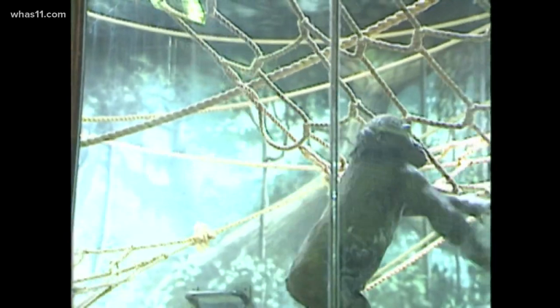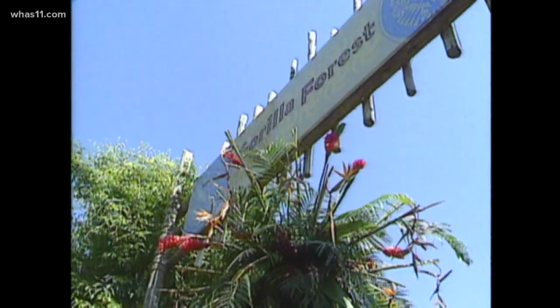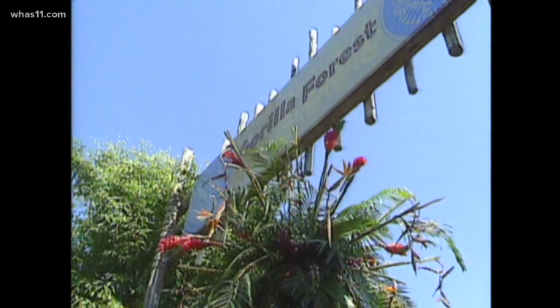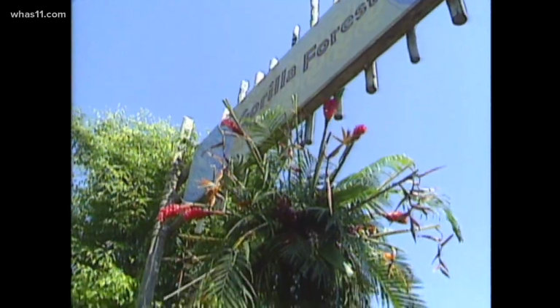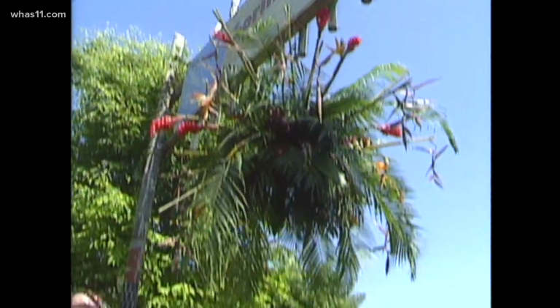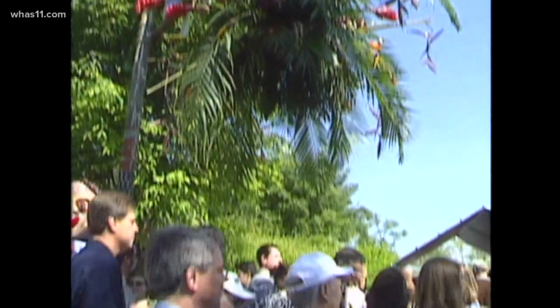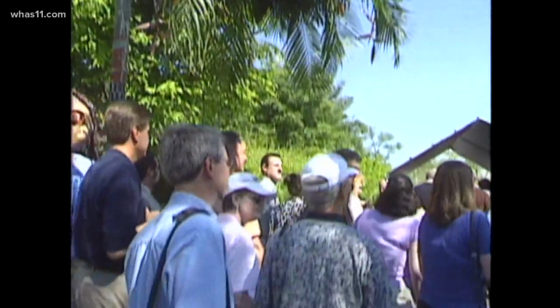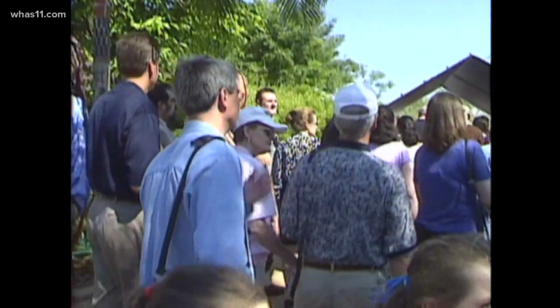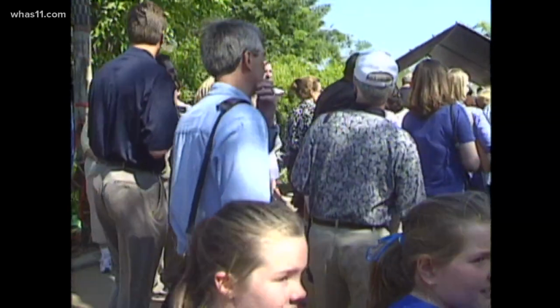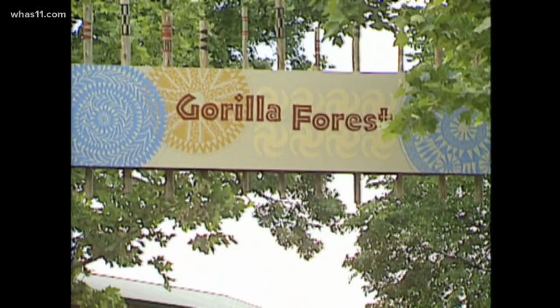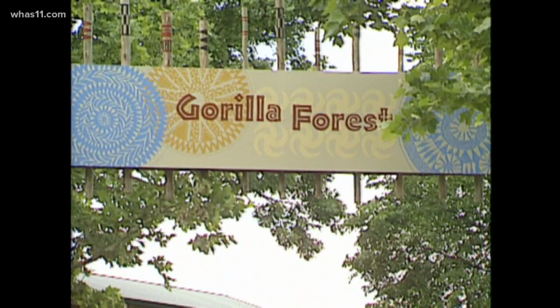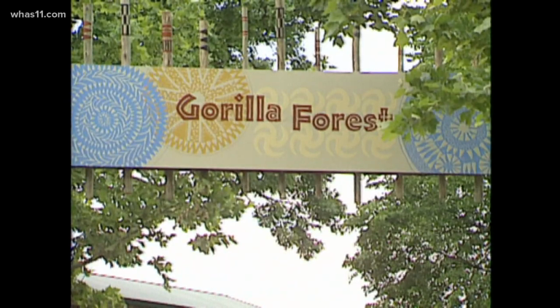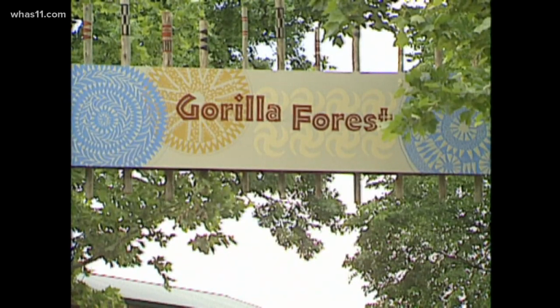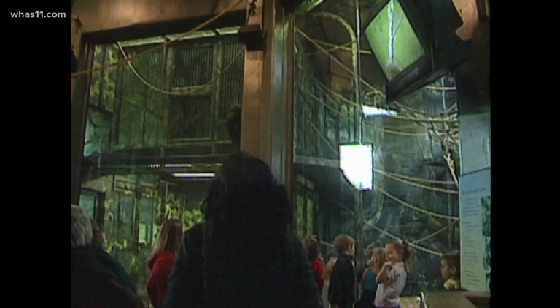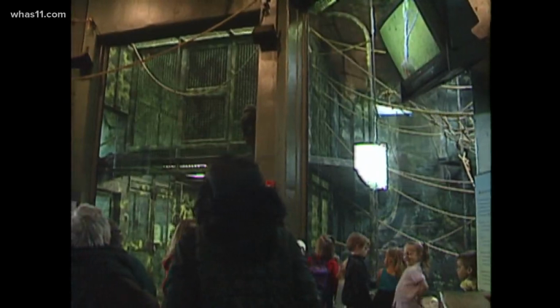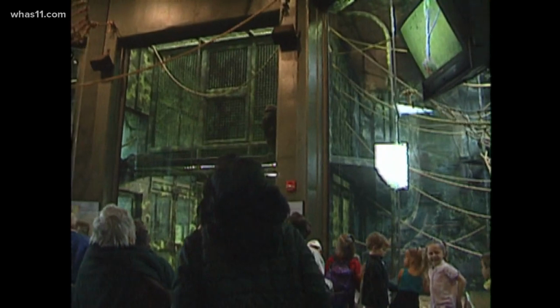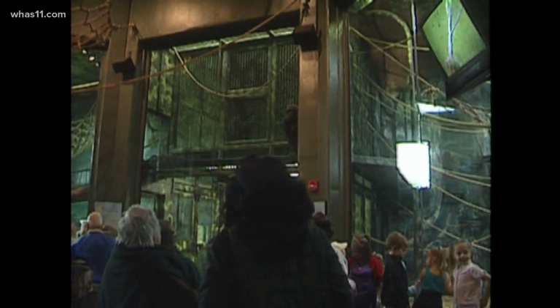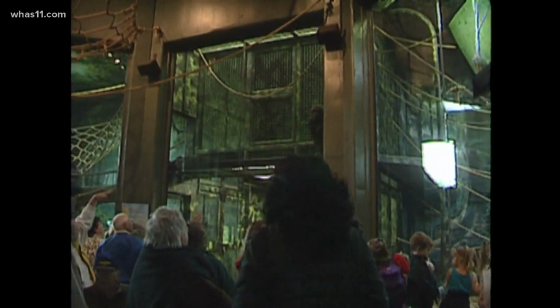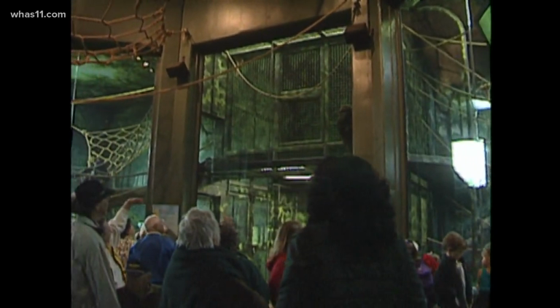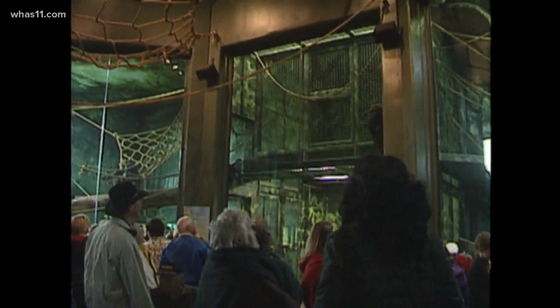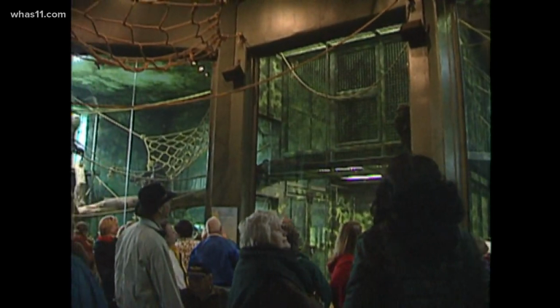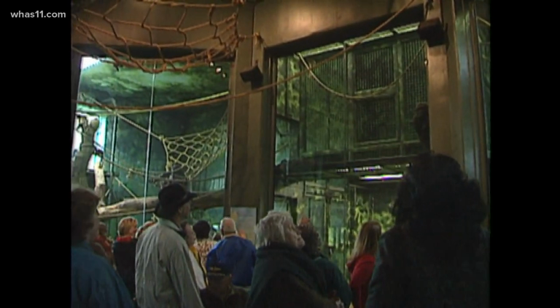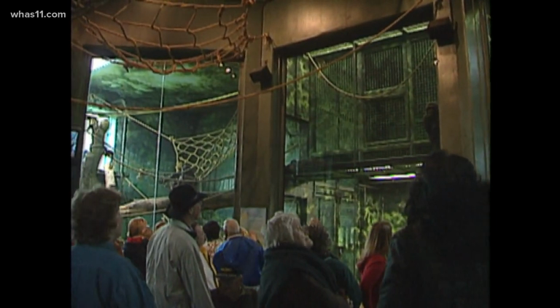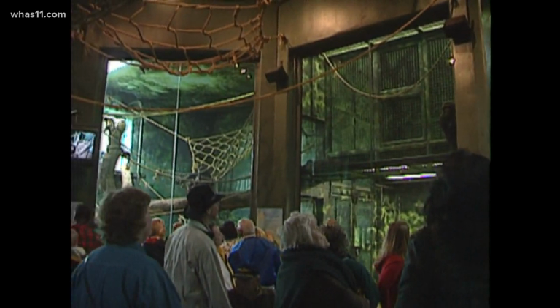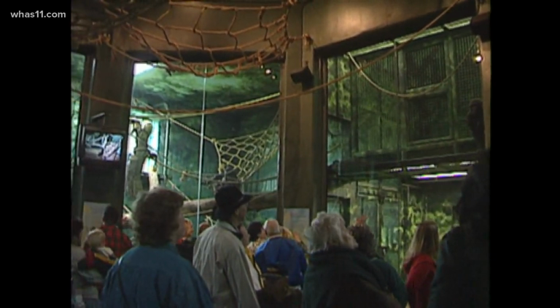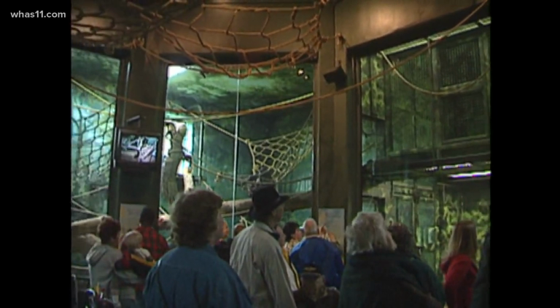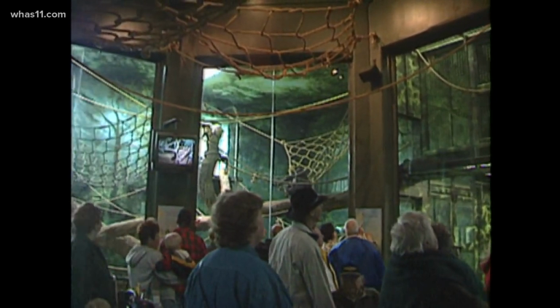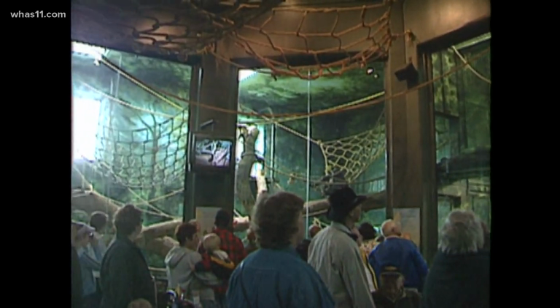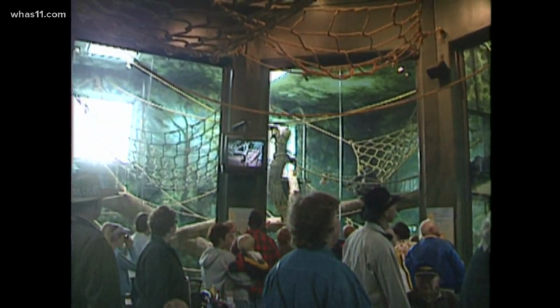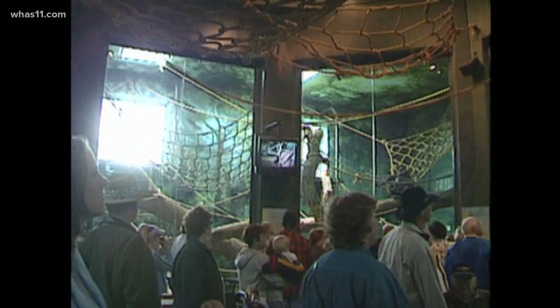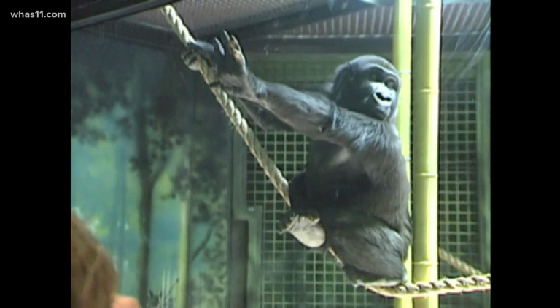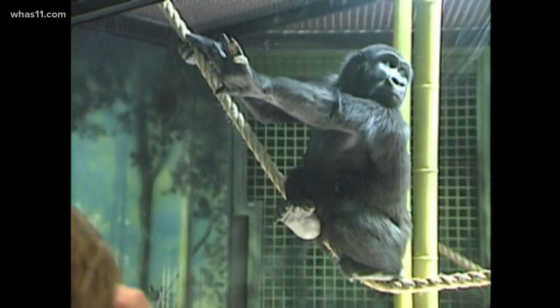The ape house that had been envisioned by zoo officials back in 1979 became a reality in 2002. The Gorilla Forest exhibit opened to the public in the summer of that year and has been a huge success.